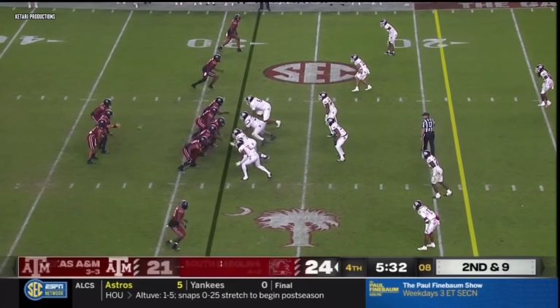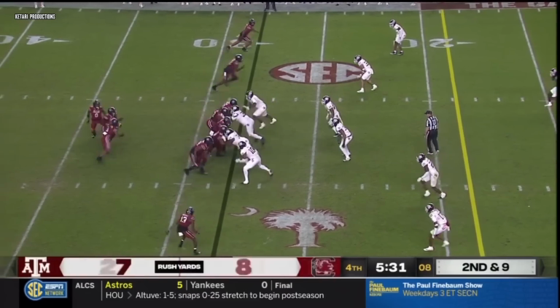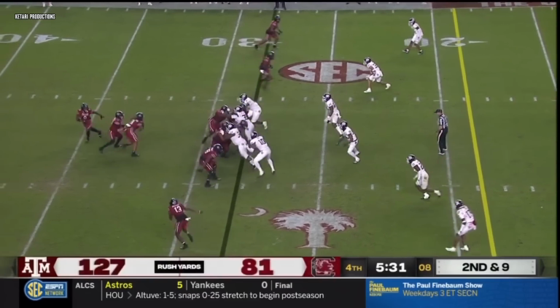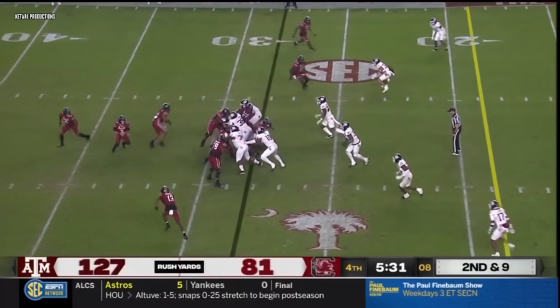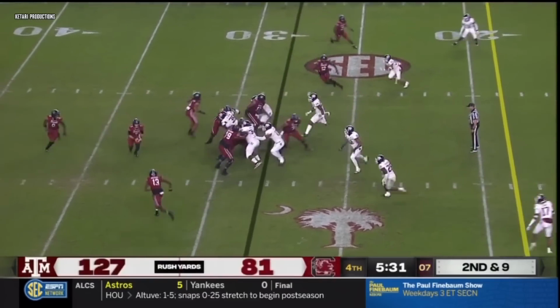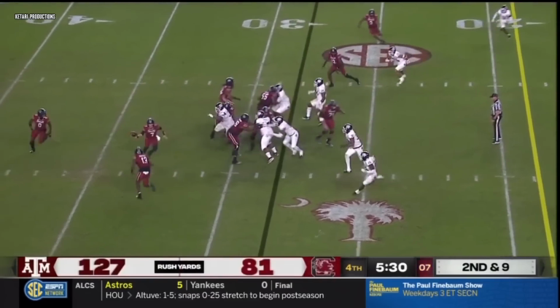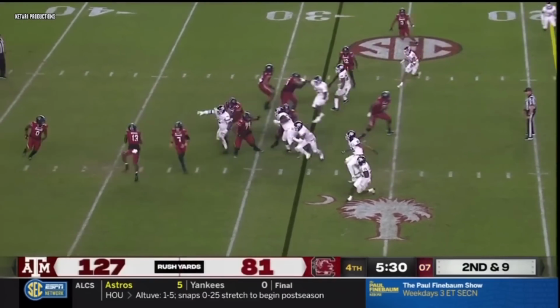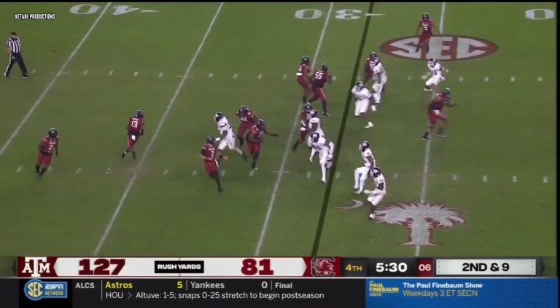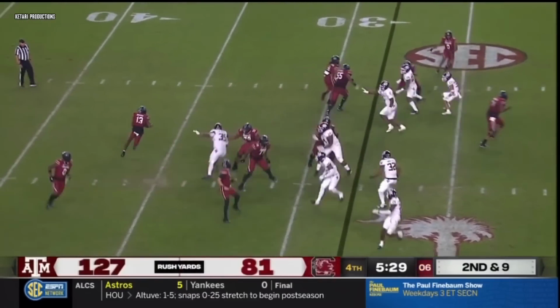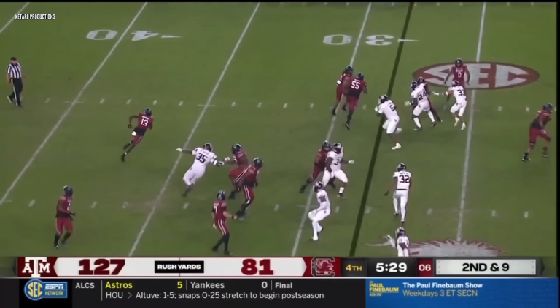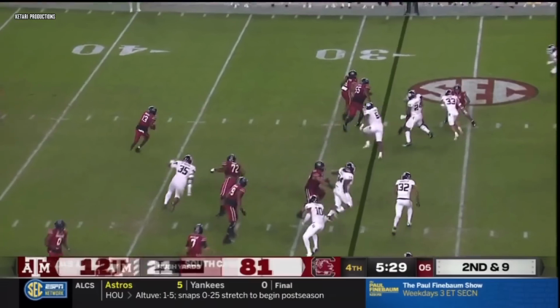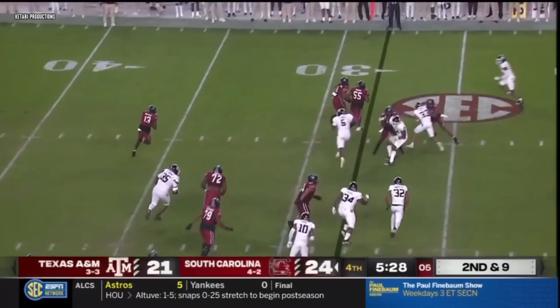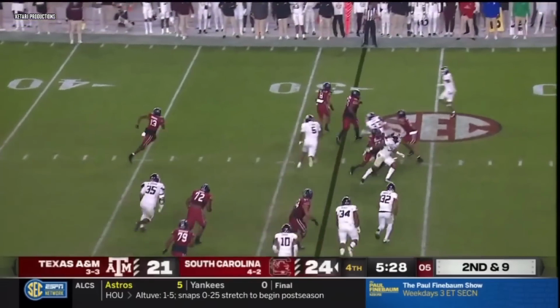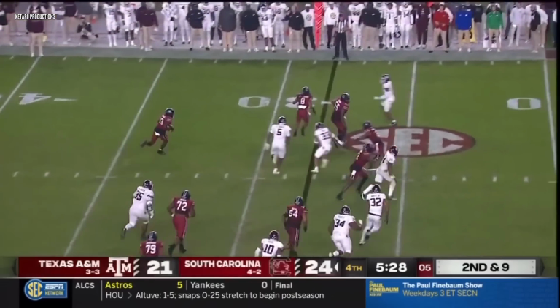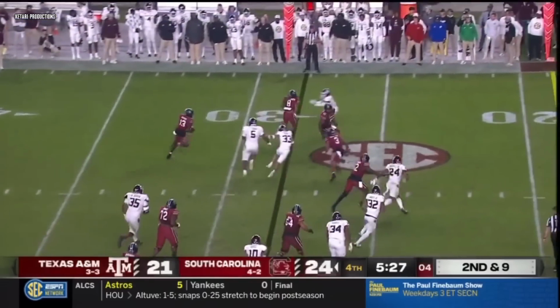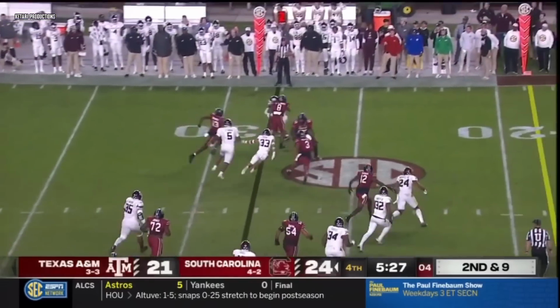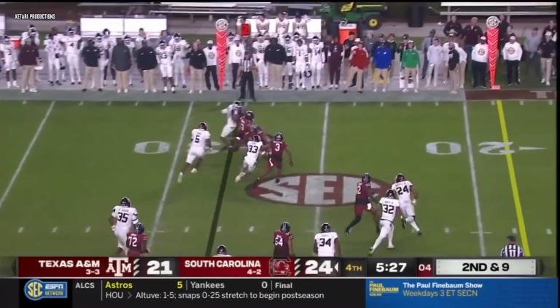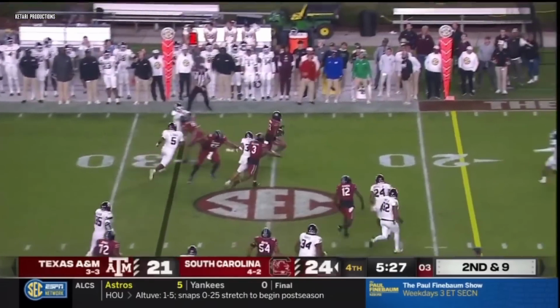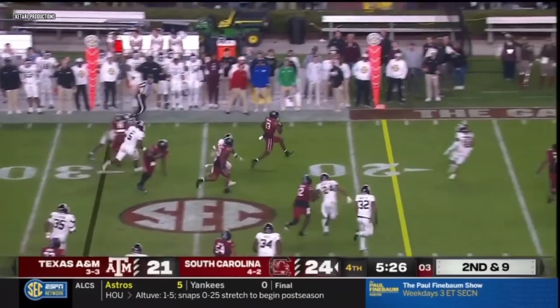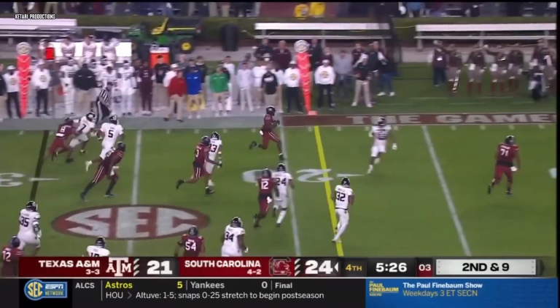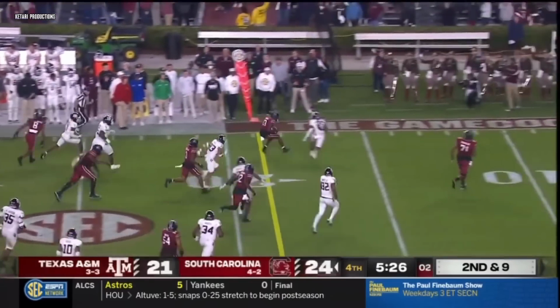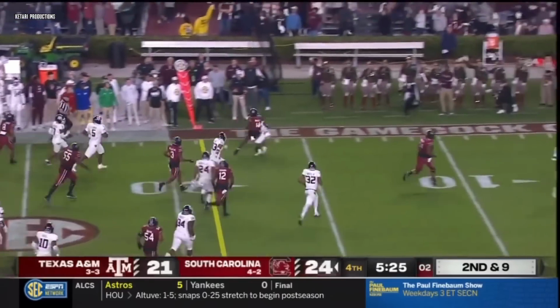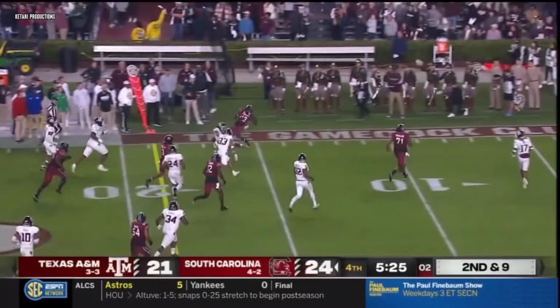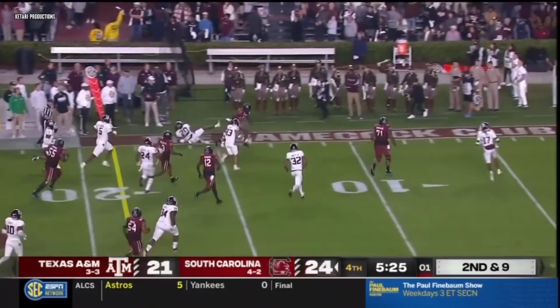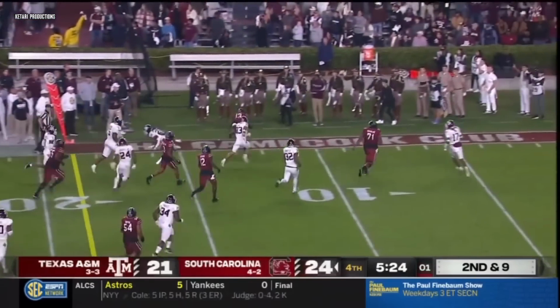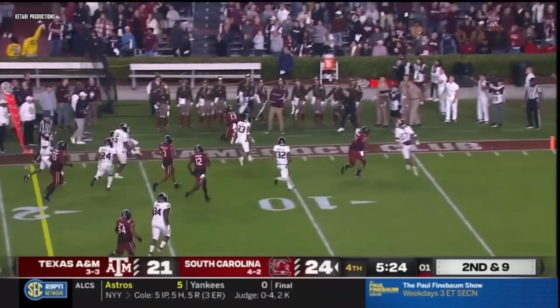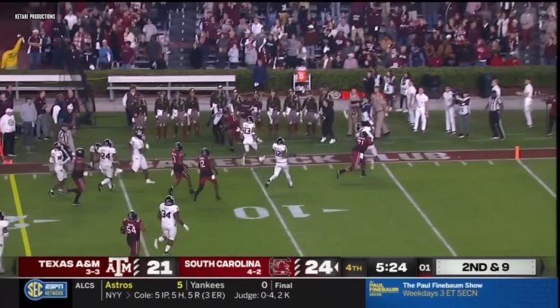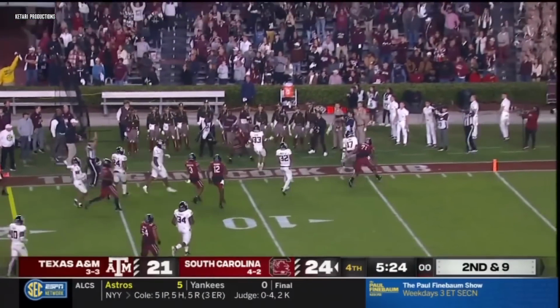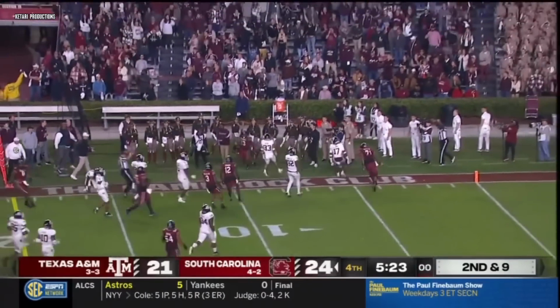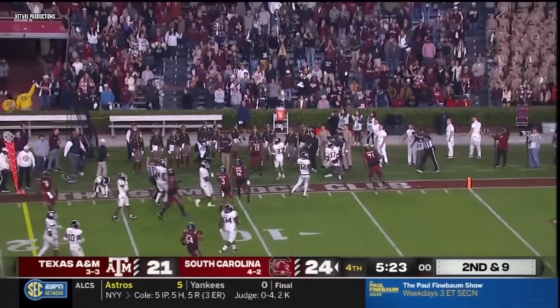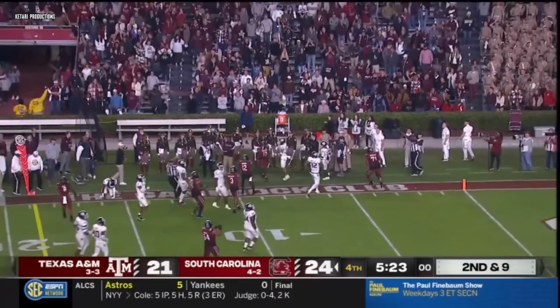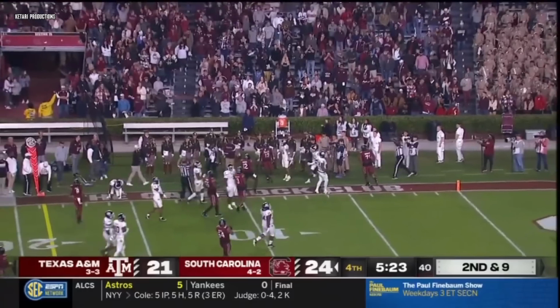Jaheim comes in the backfield, option play — no, reverse. Coming to the wide side, that's Jalen Brooks at the 20, 15, knocked out of bounds.